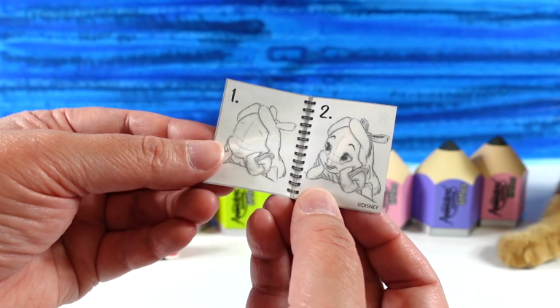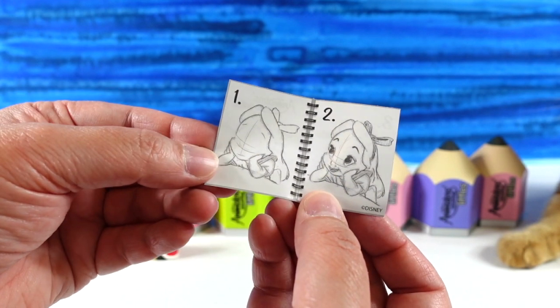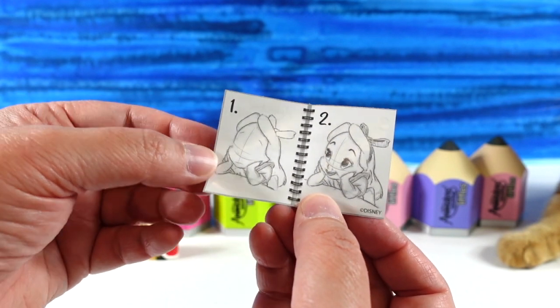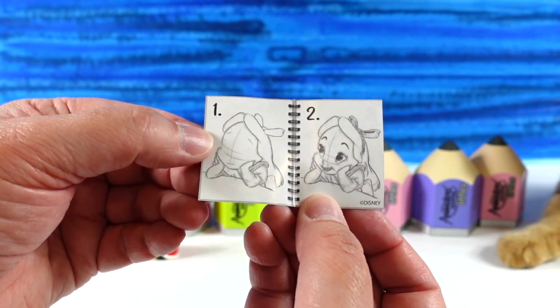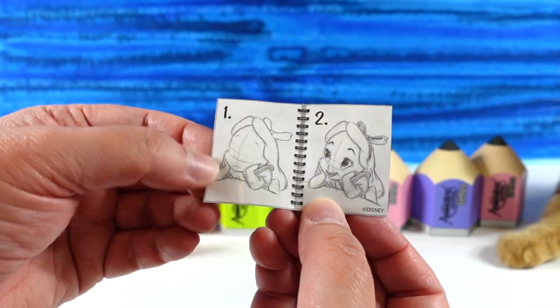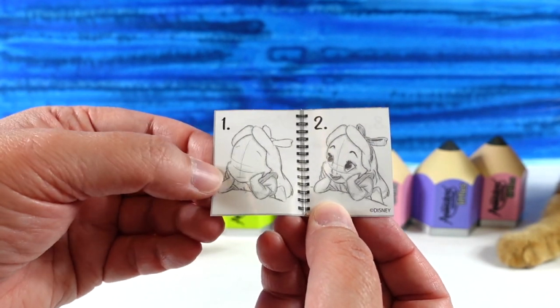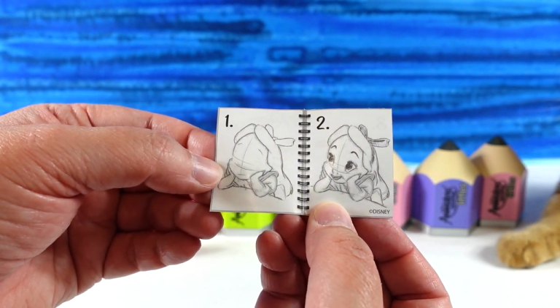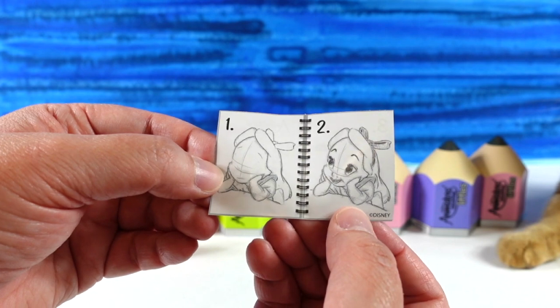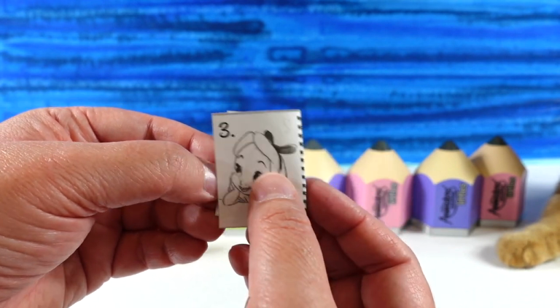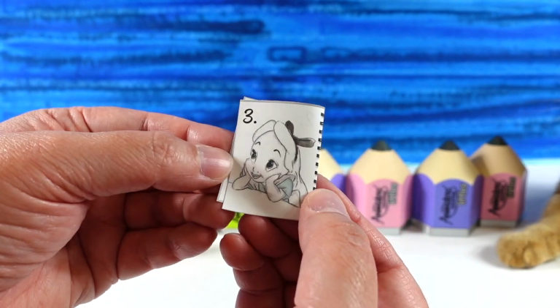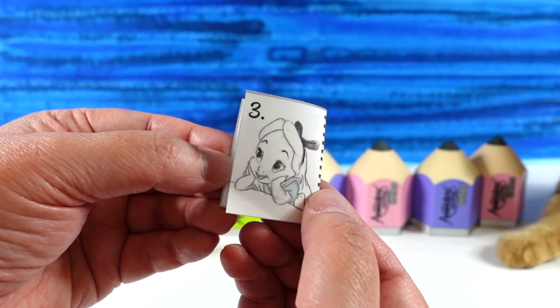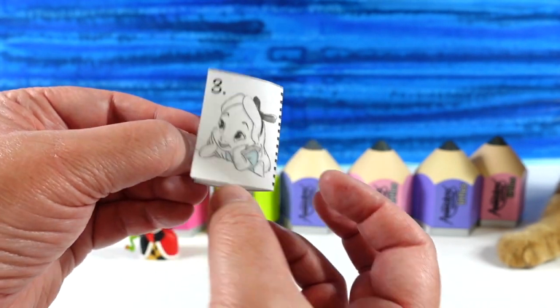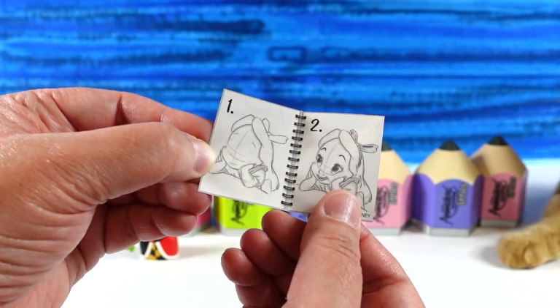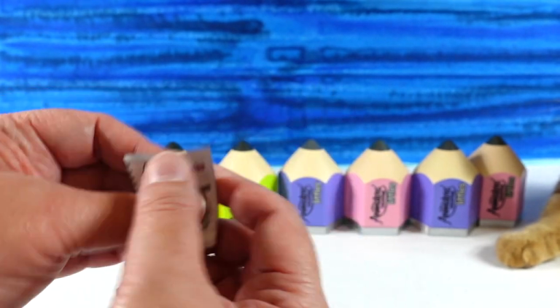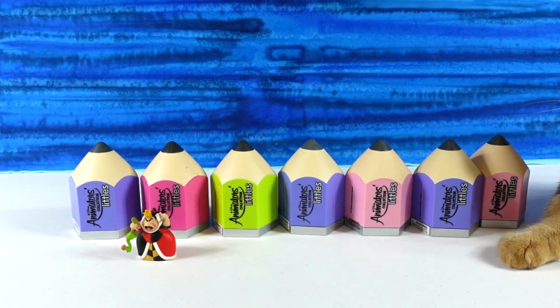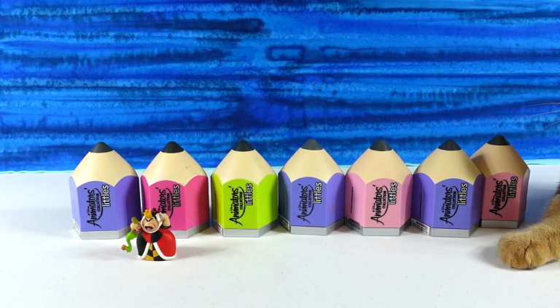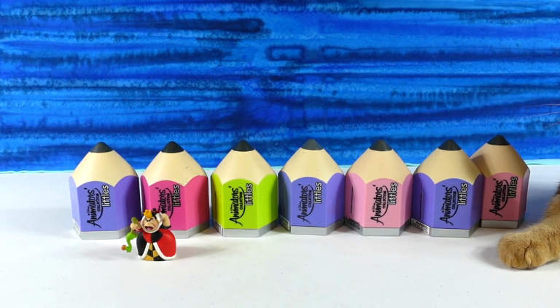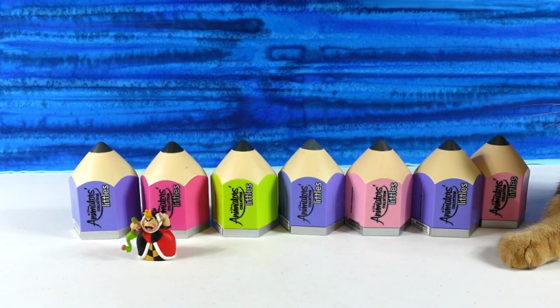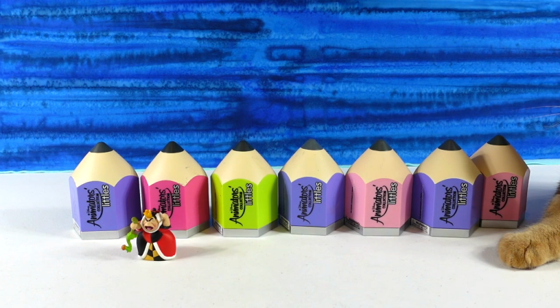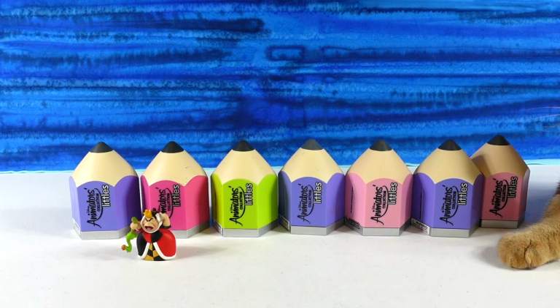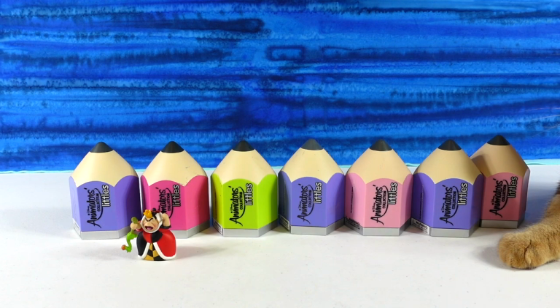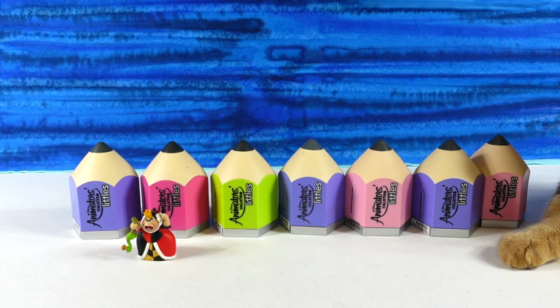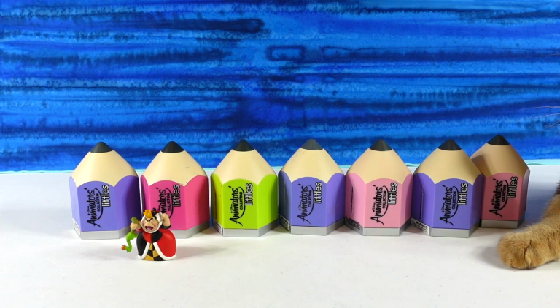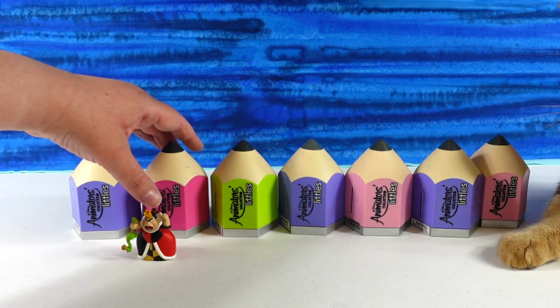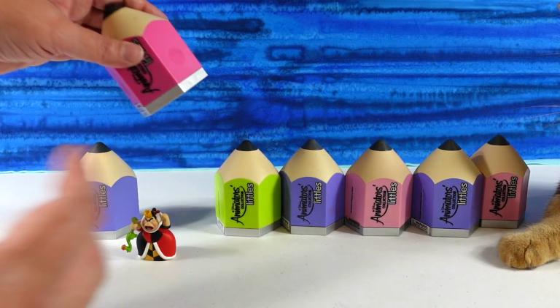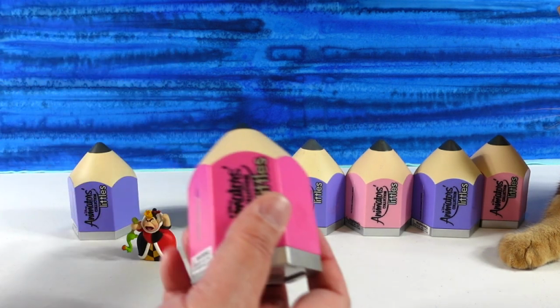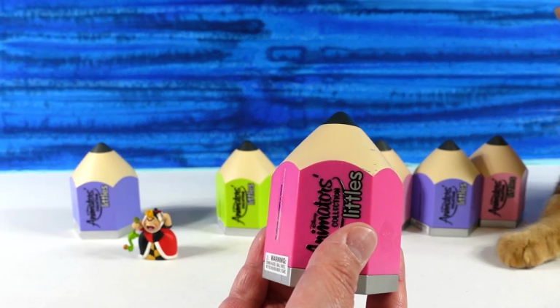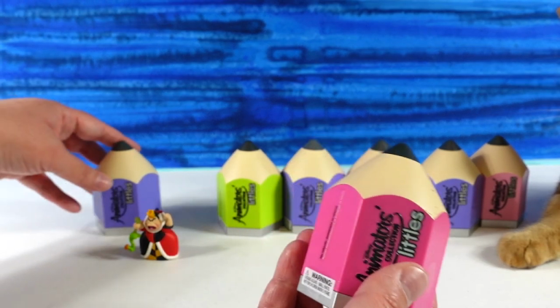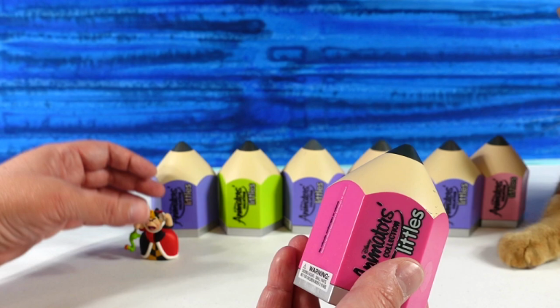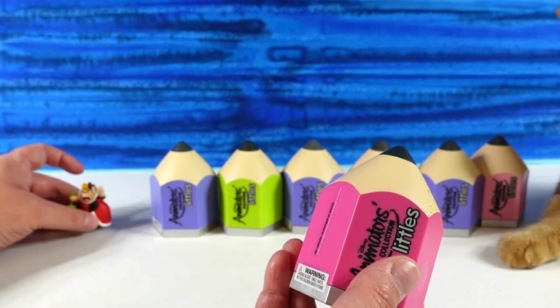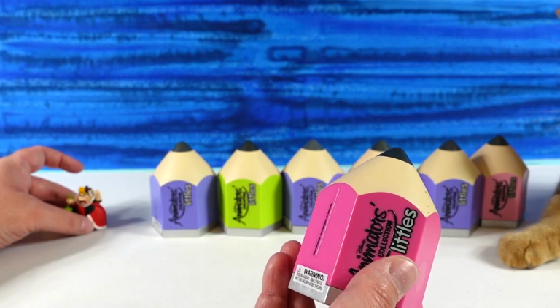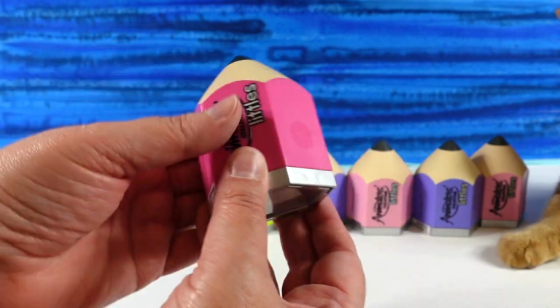In three easy steps — step one is pretty advanced, step two, and step three. That's how you draw Alice. Let's go ahead and open another one from that collection.